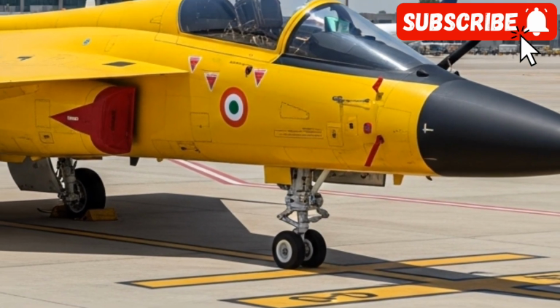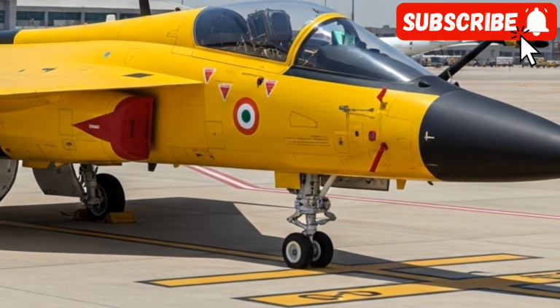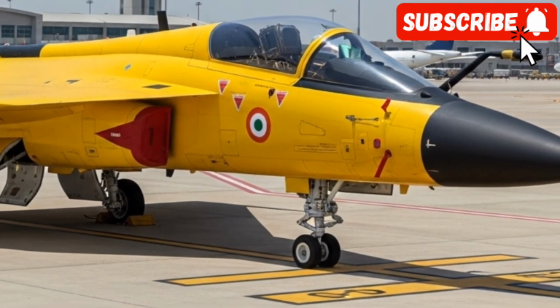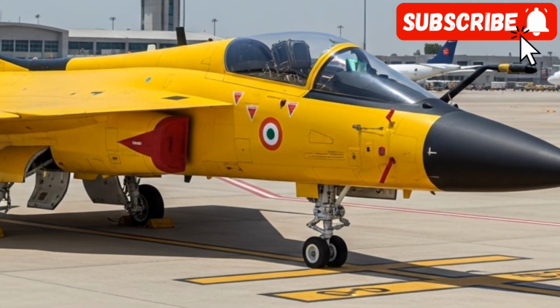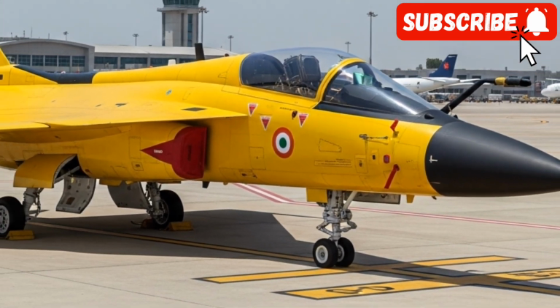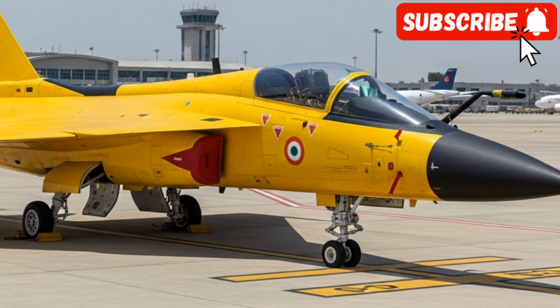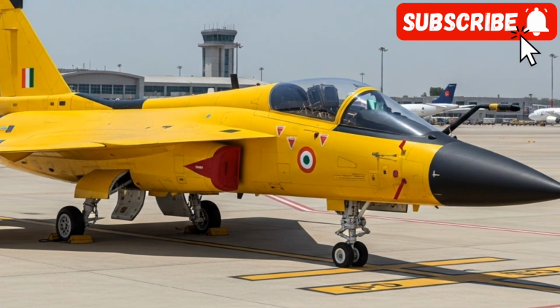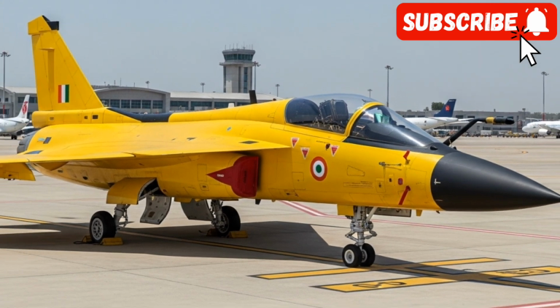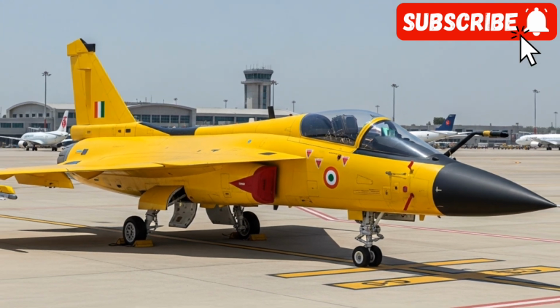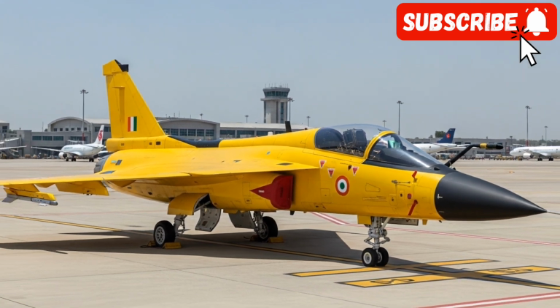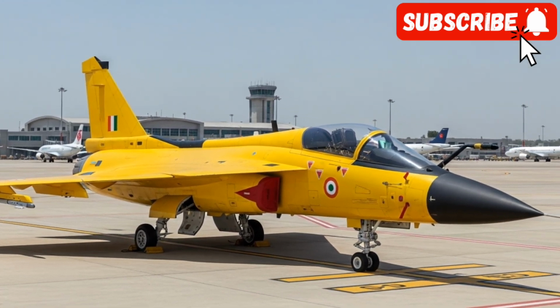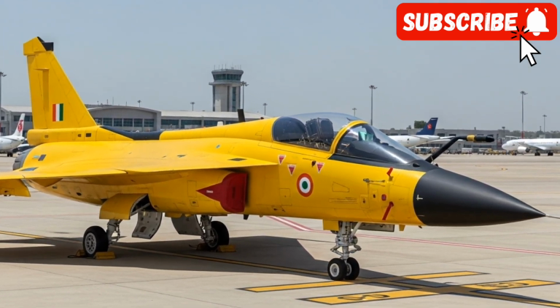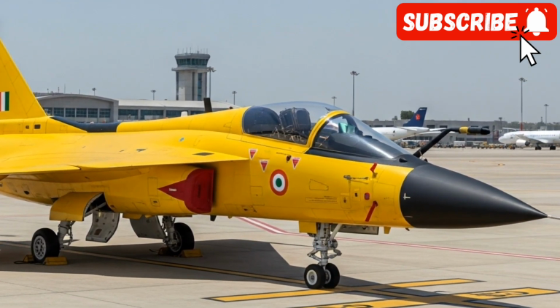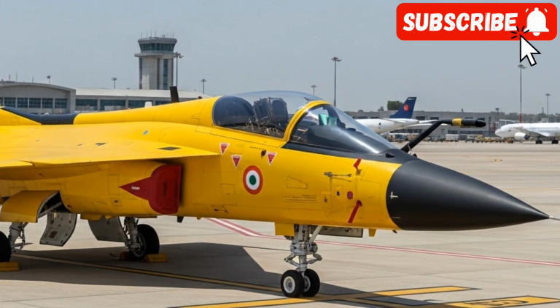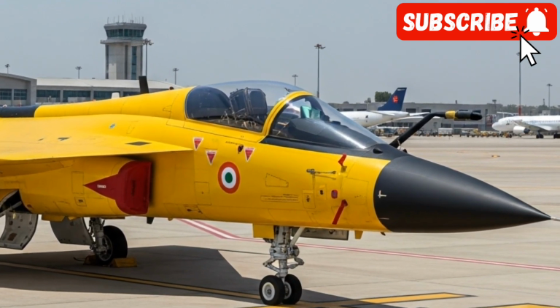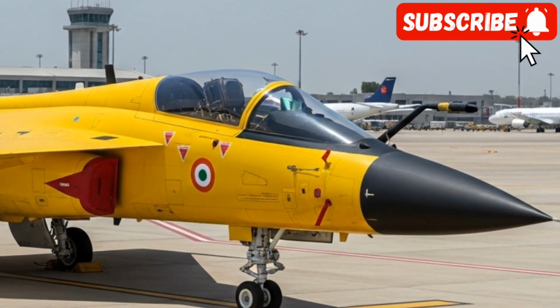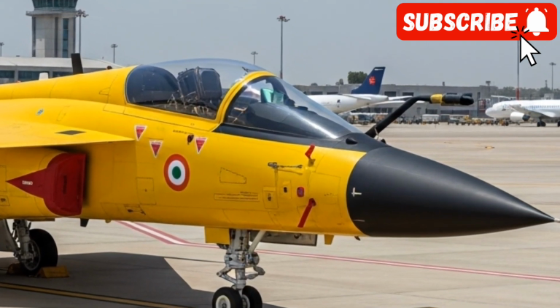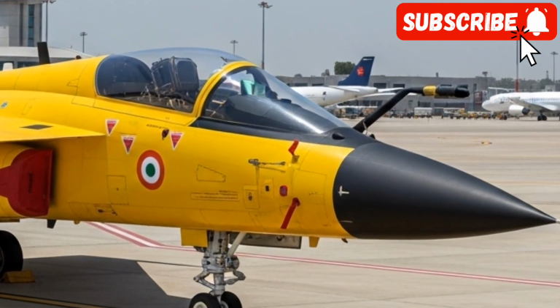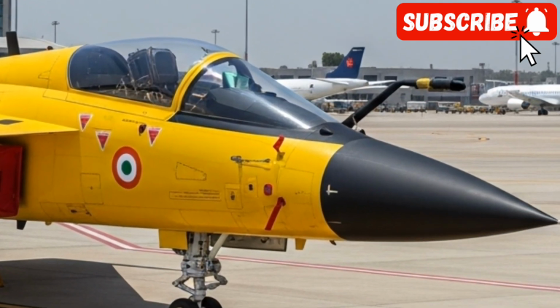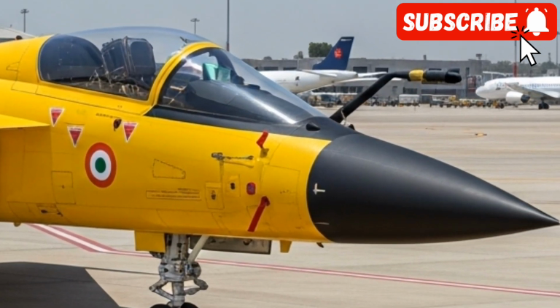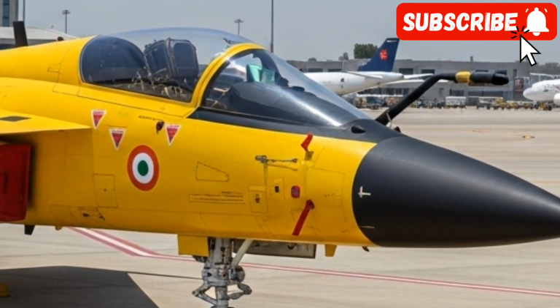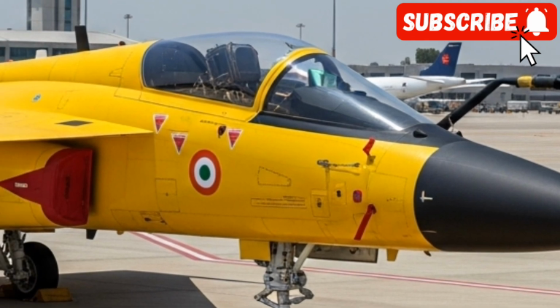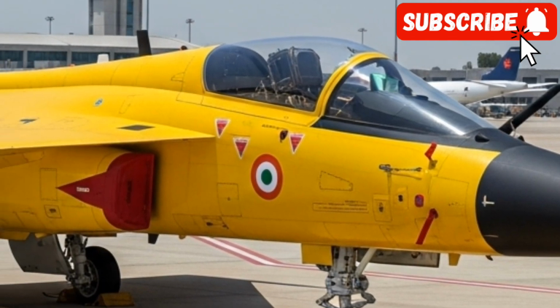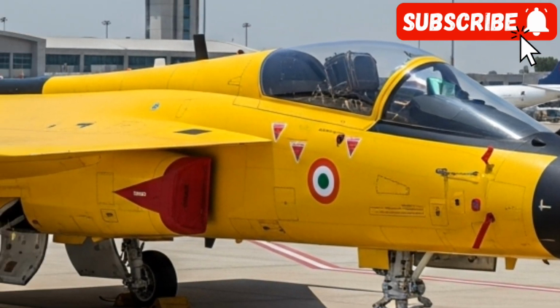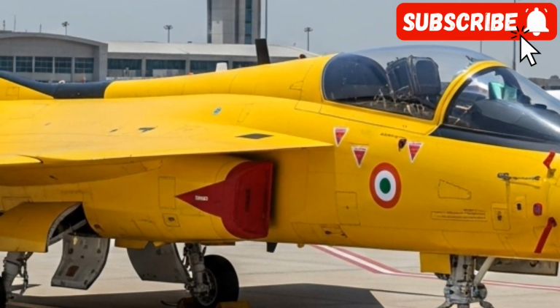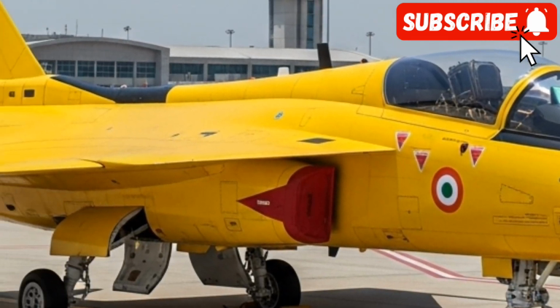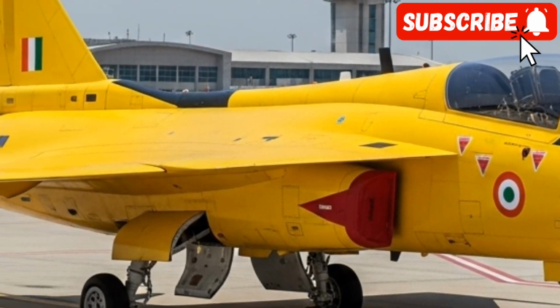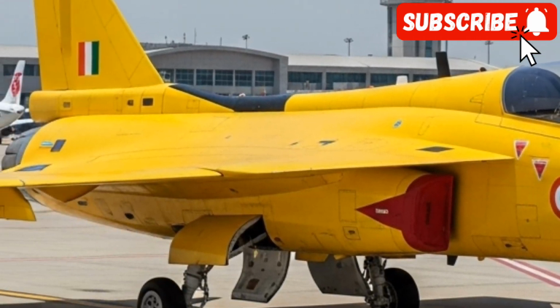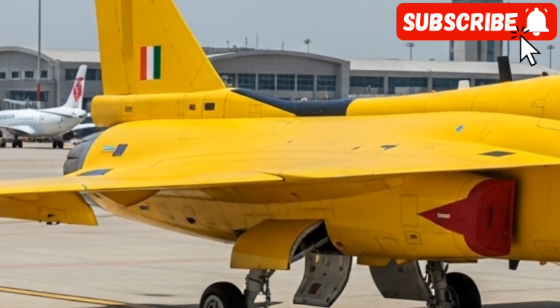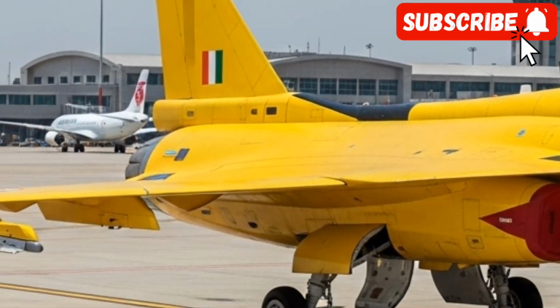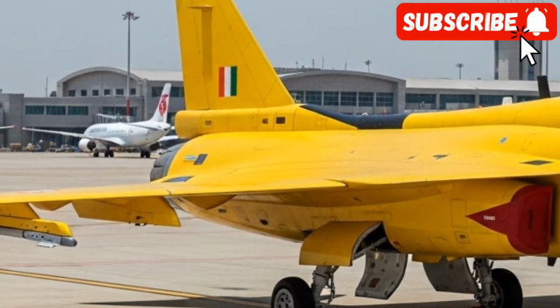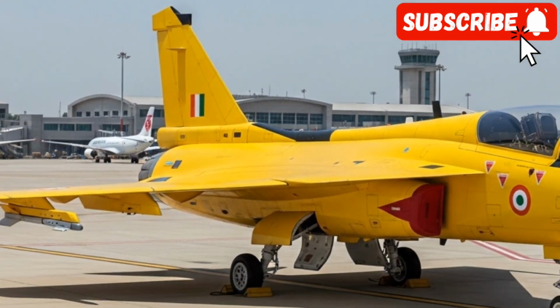From a promising concept to a tangible symbol of national pride, the Tejas MK2 is ready to write a new chapter in the history of the Indian Air Force. Thanks for watching this special feature on Bike Reviews.